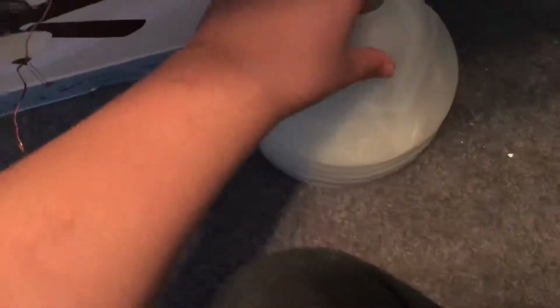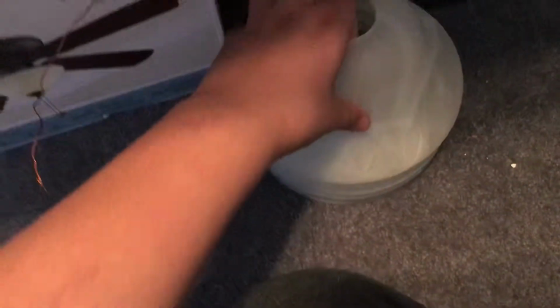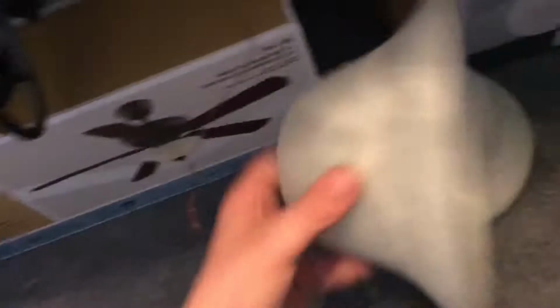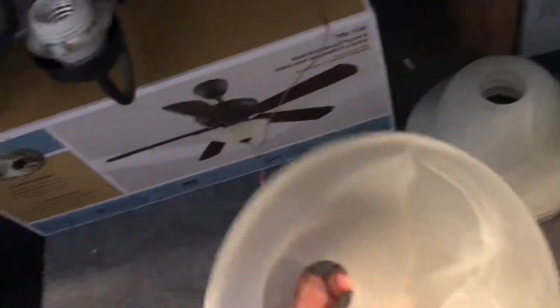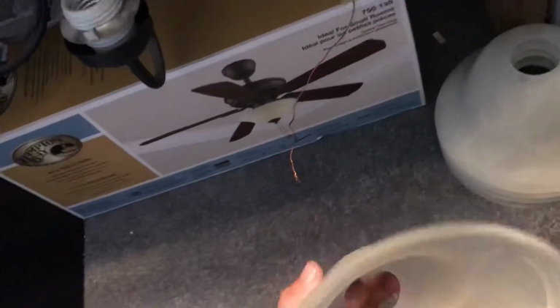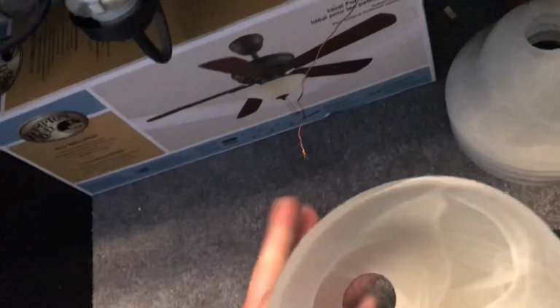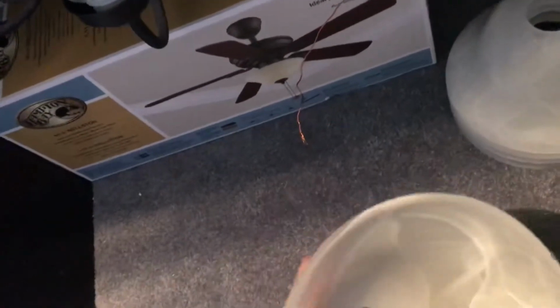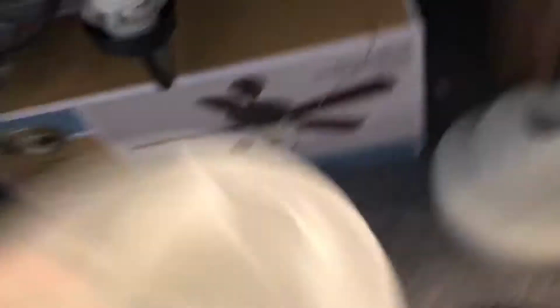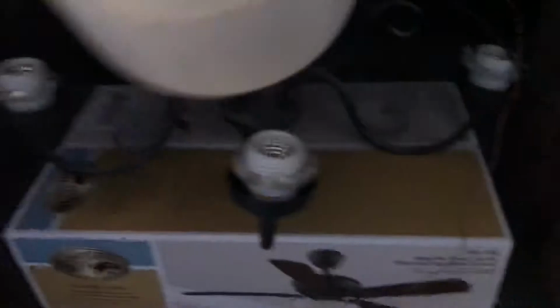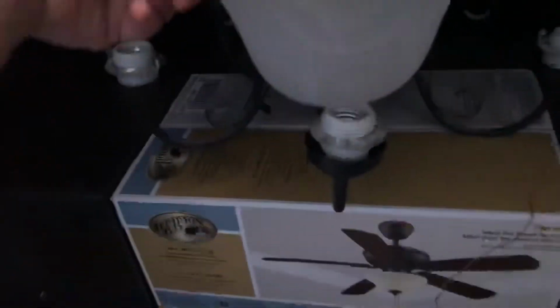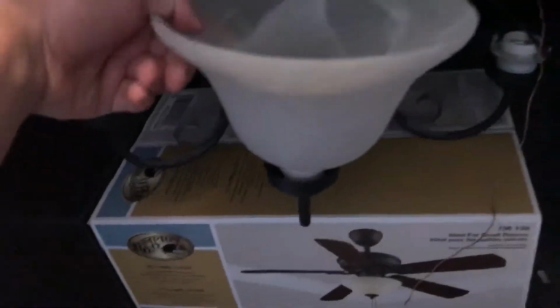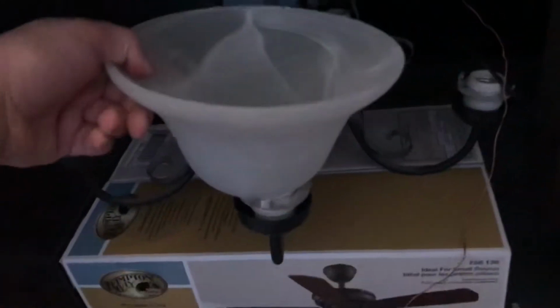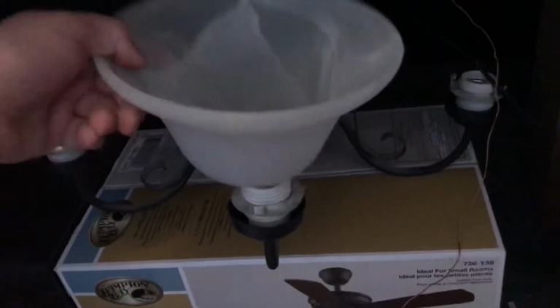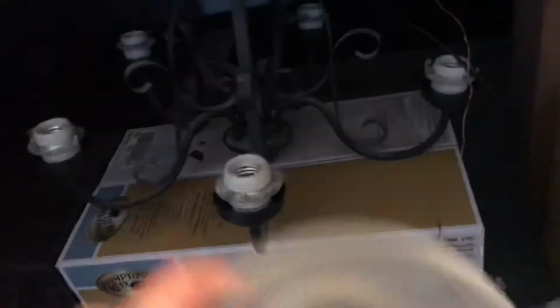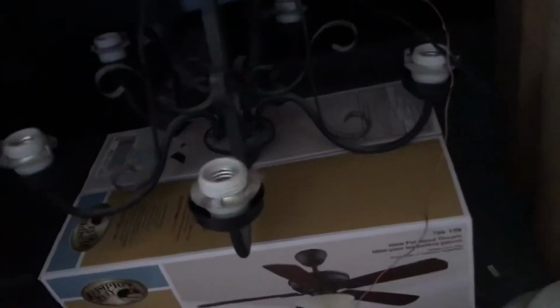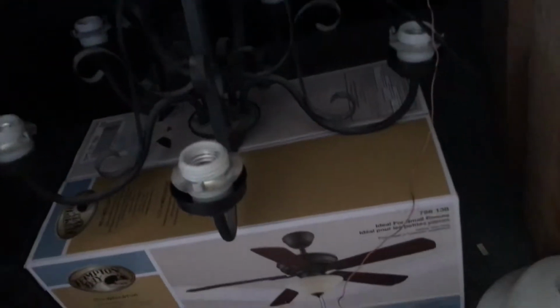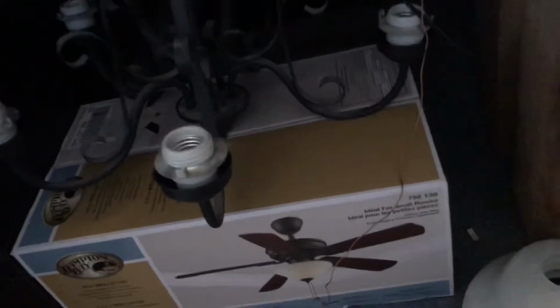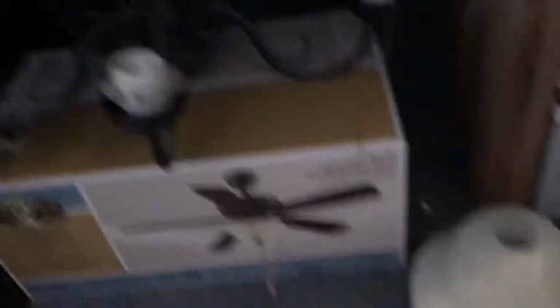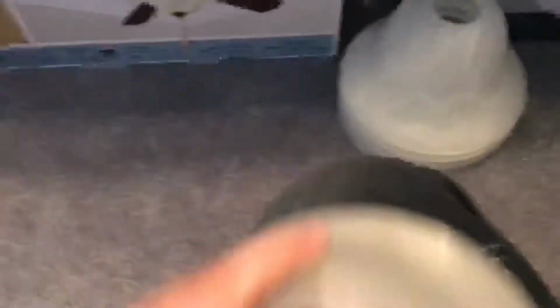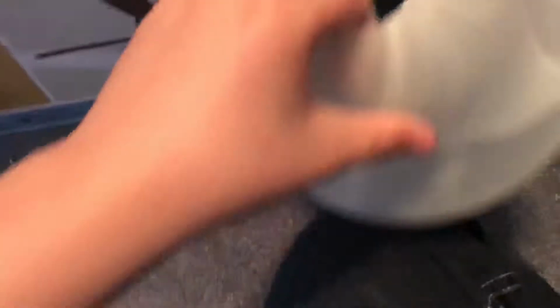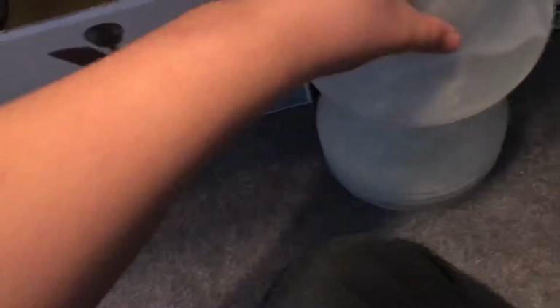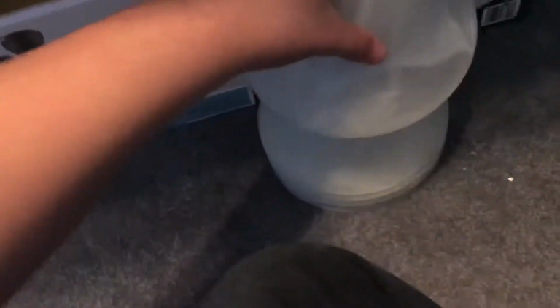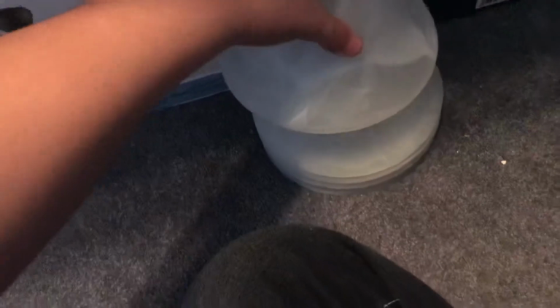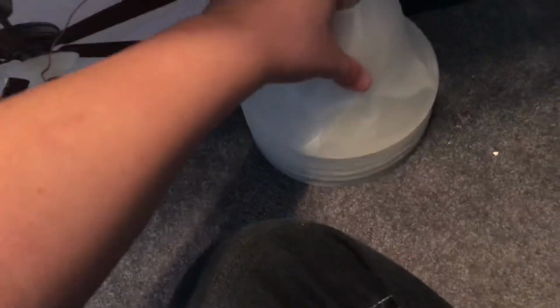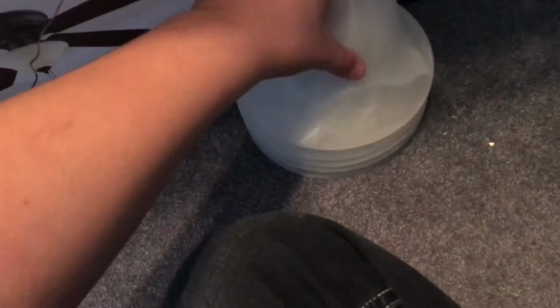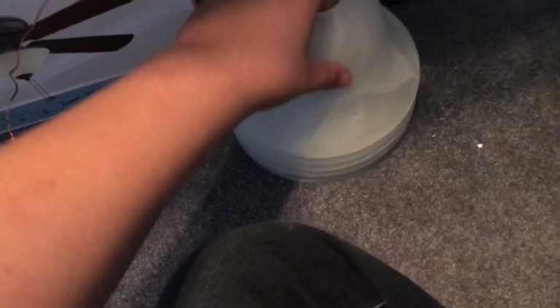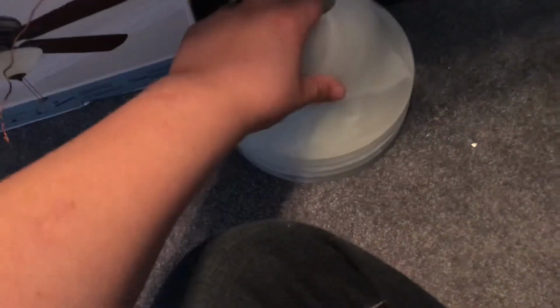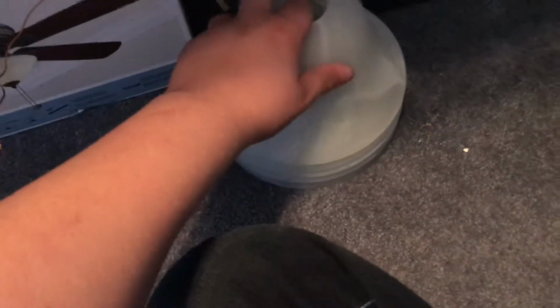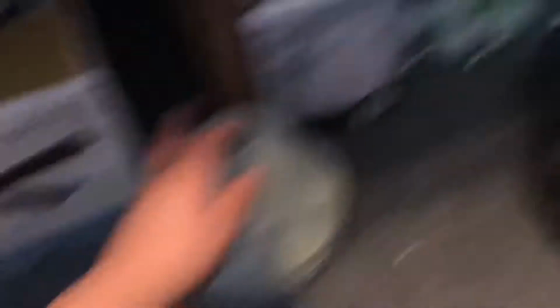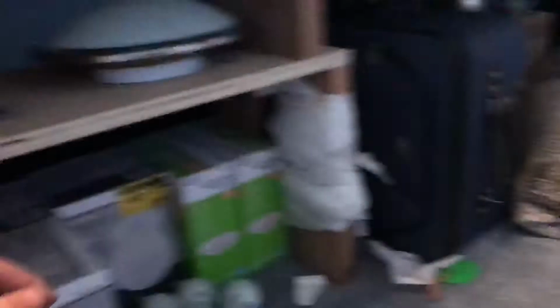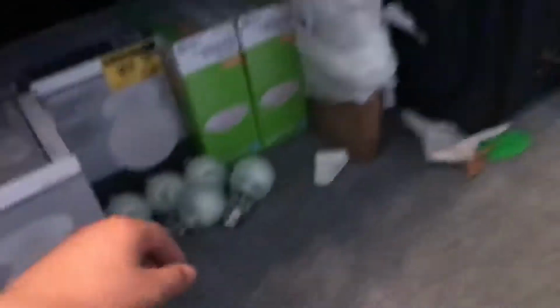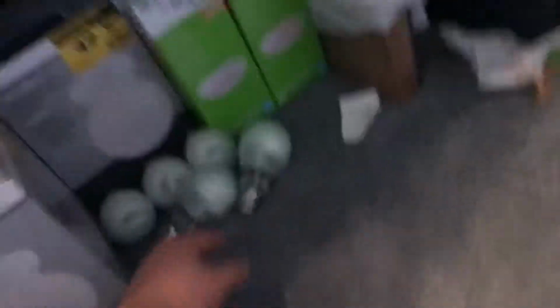These are the shades for it. They just simply go over it like this, and then I actually had to clean up these shades with soap and water because of how dusty they were.